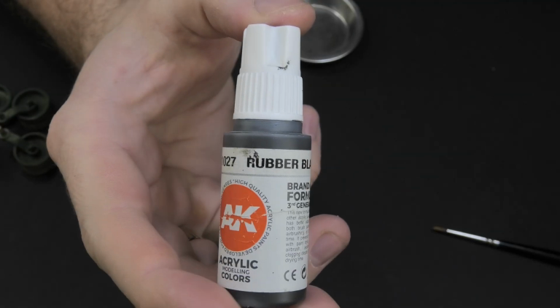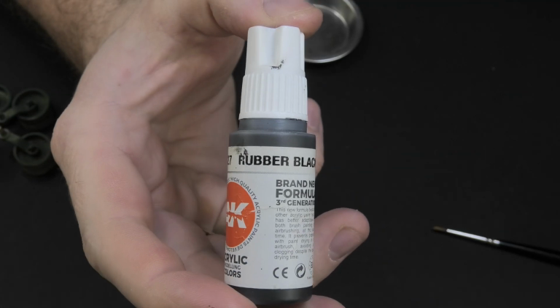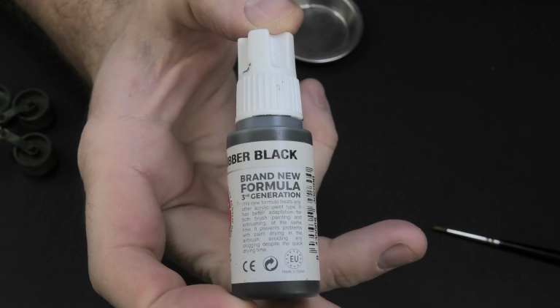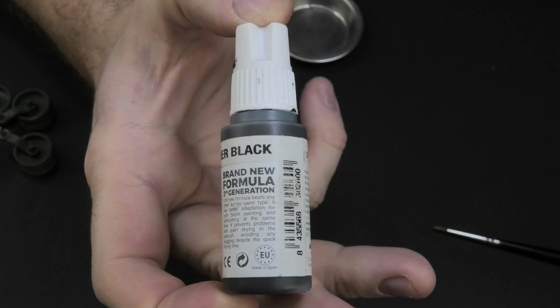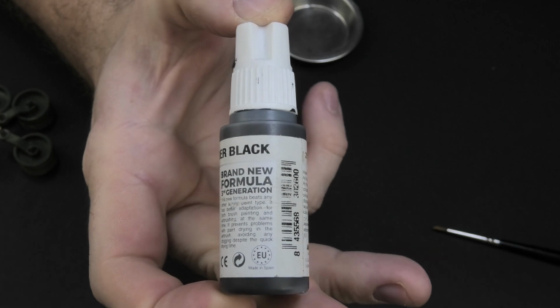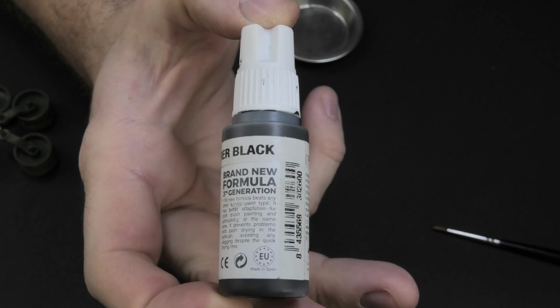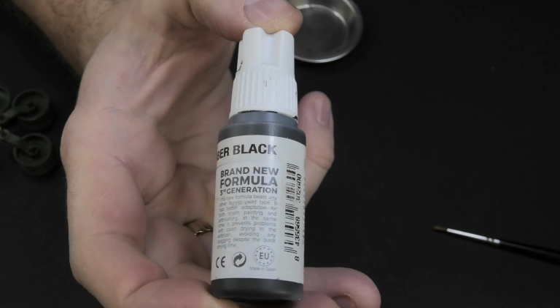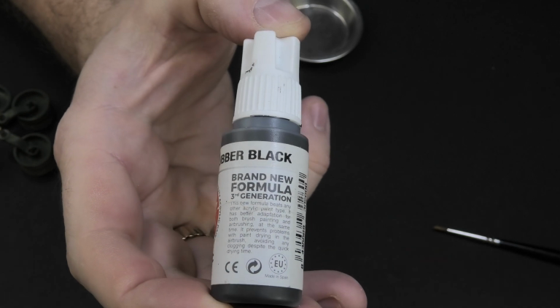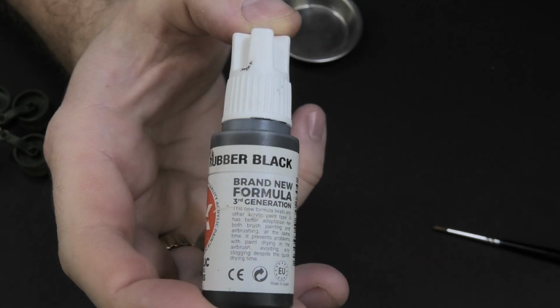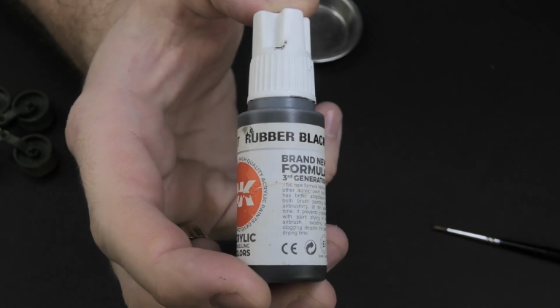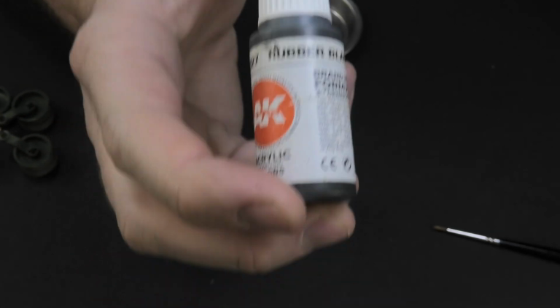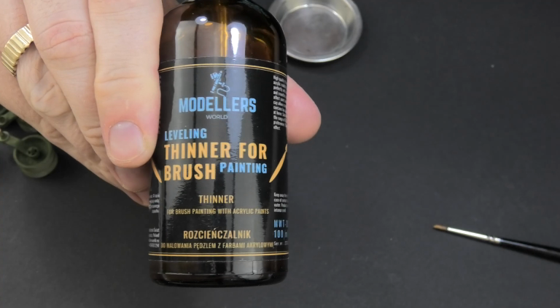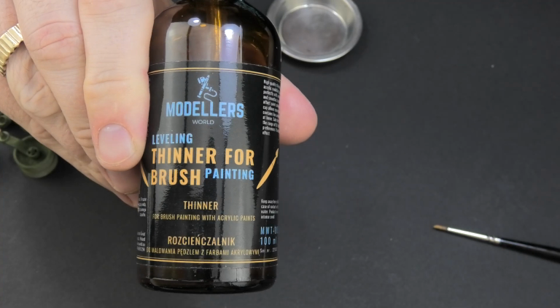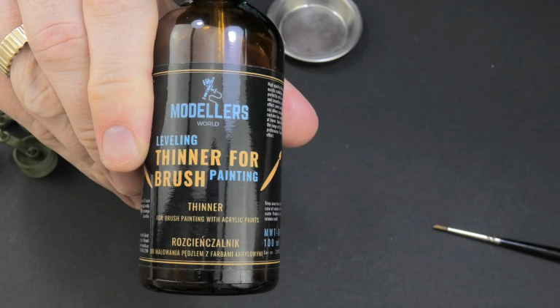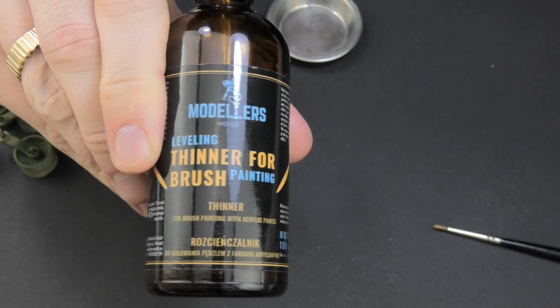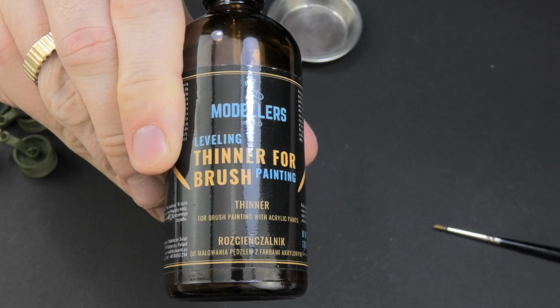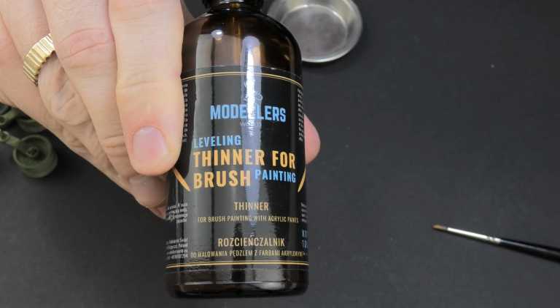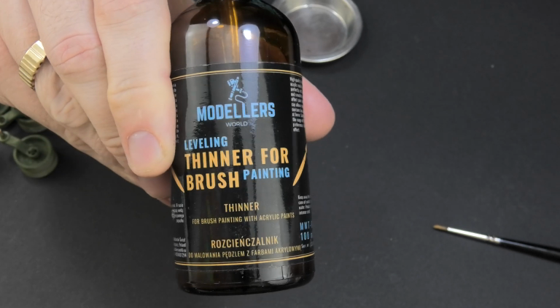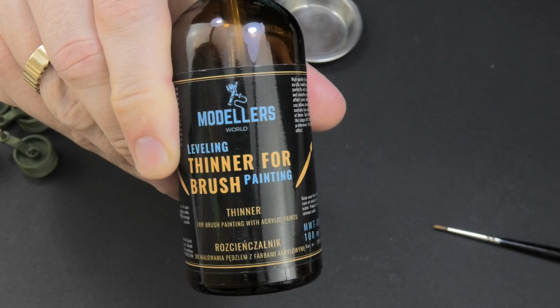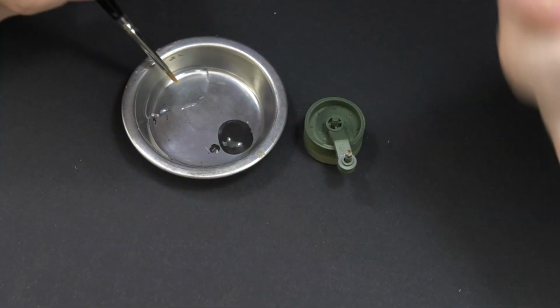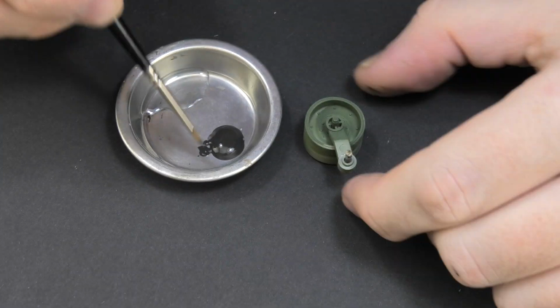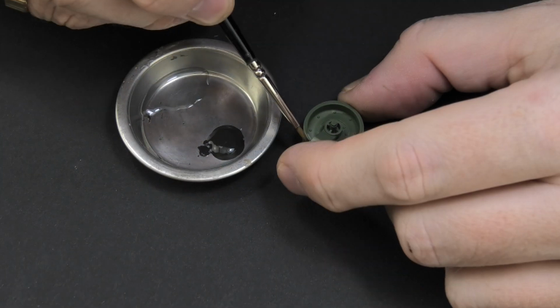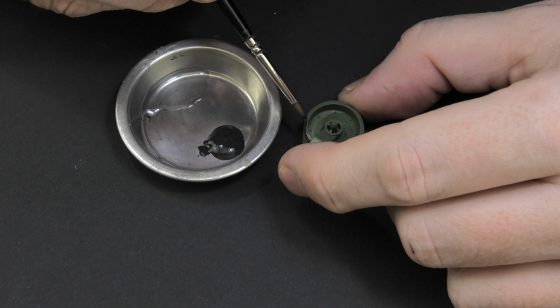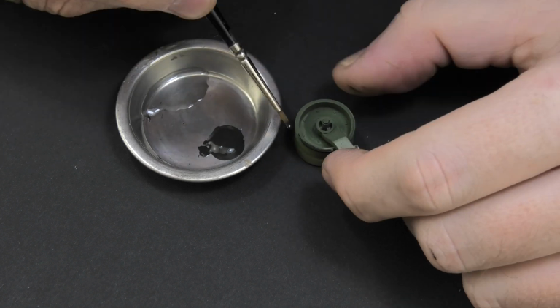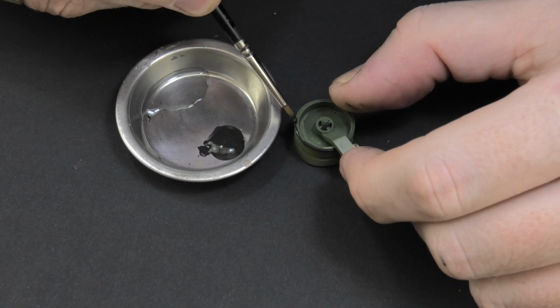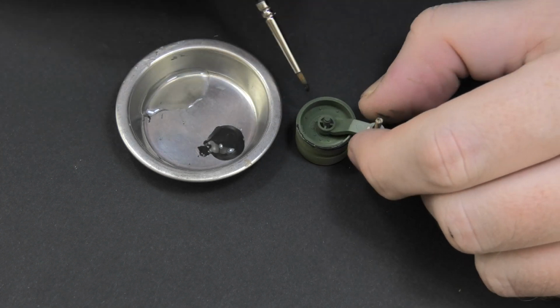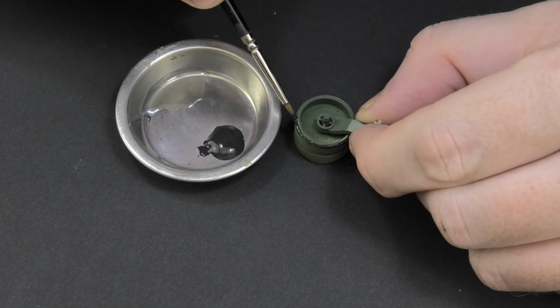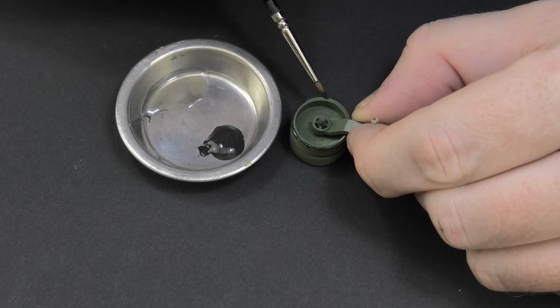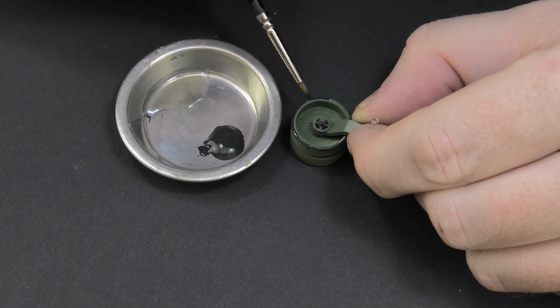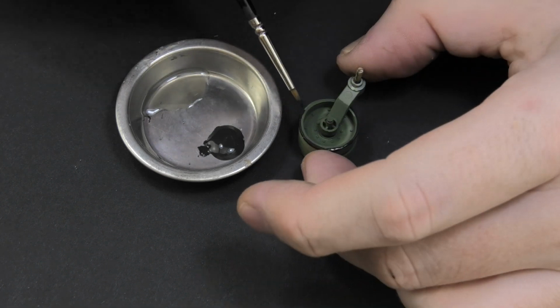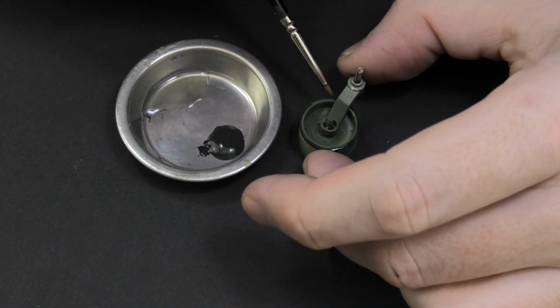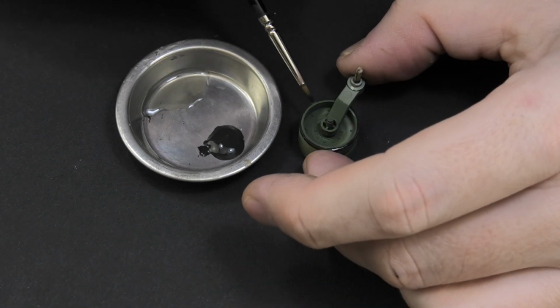Using acrylic paints and a good thinner, I started painting details on the entire model. There is no great philosophy, rocket science or difficulty here so my comment is rather unnecessary. I am going to prepare a drink for myself and leave you with the Abrams for a while.